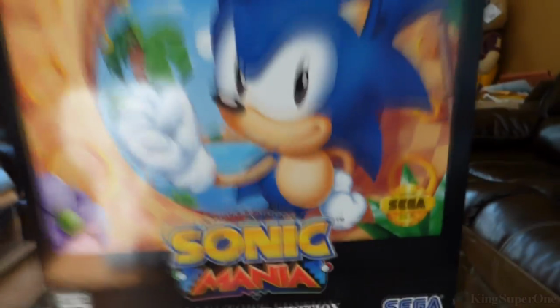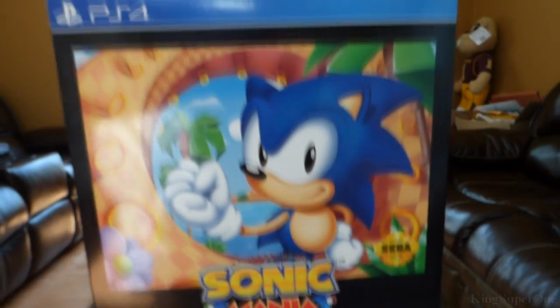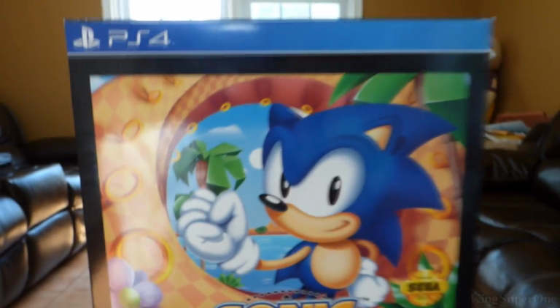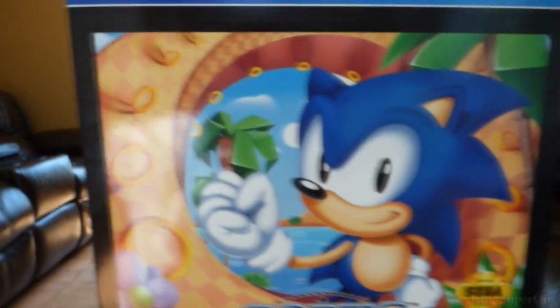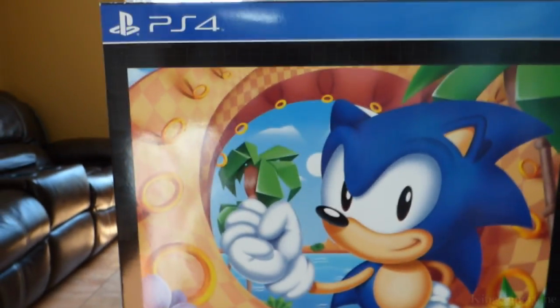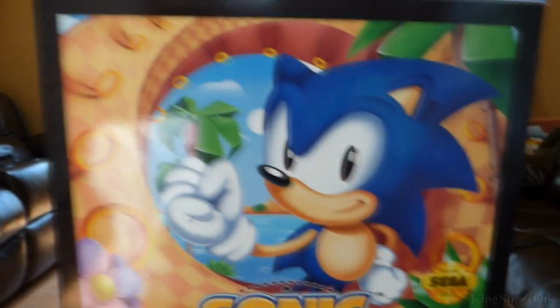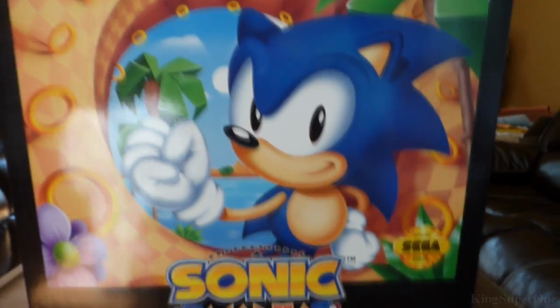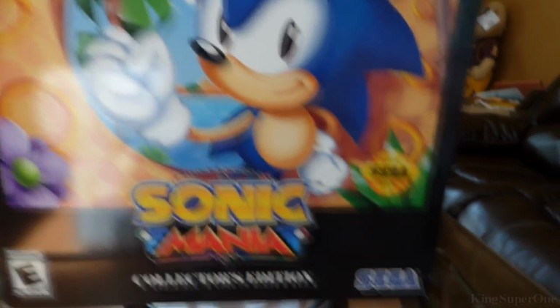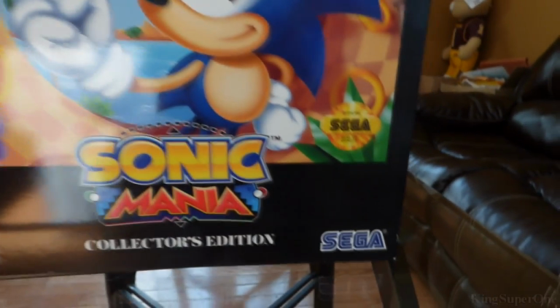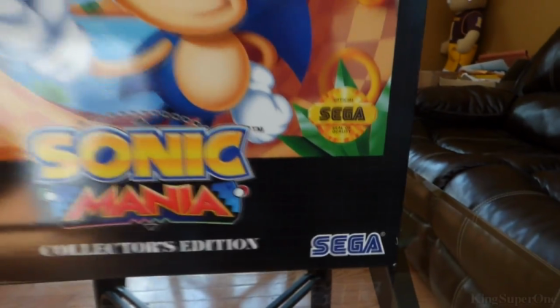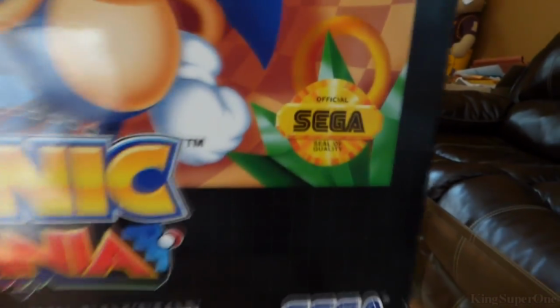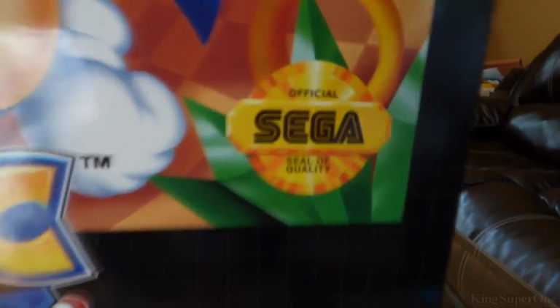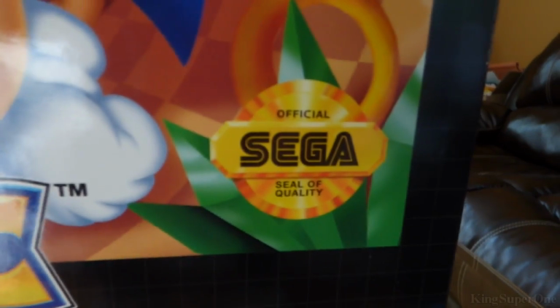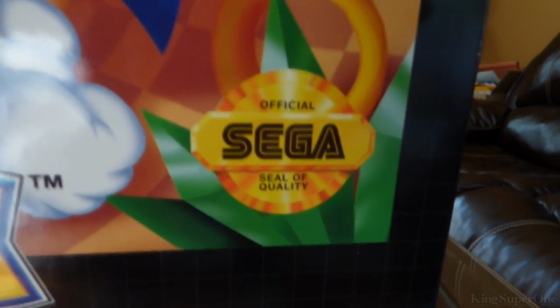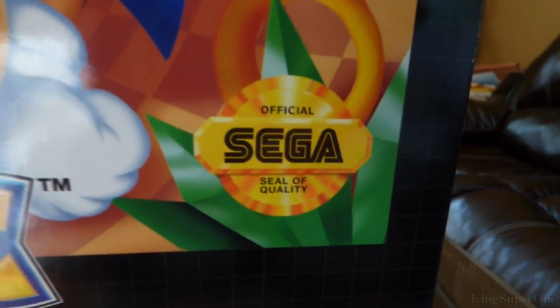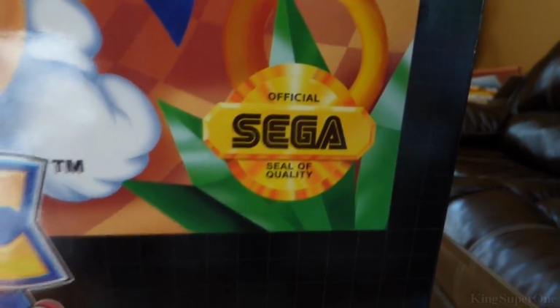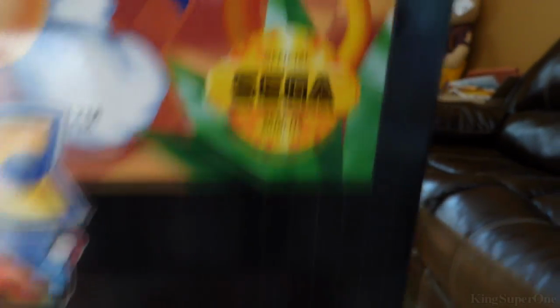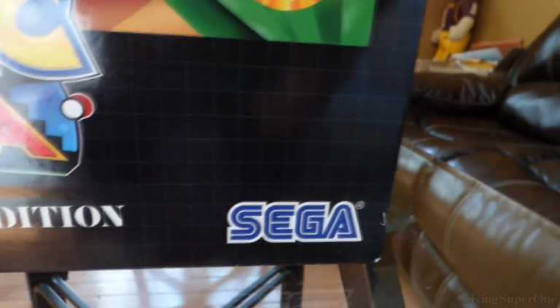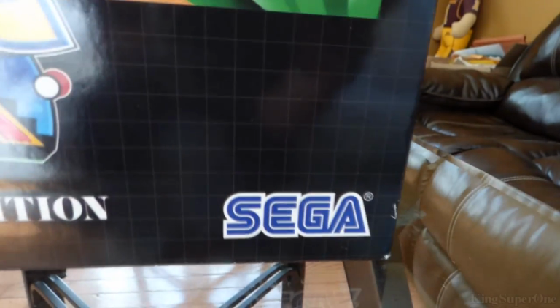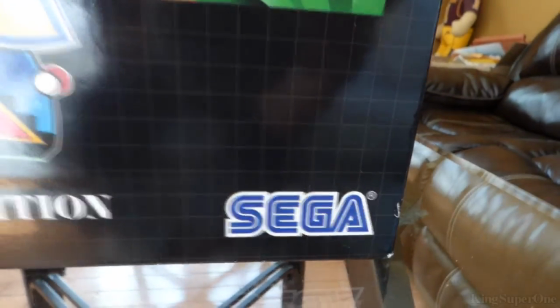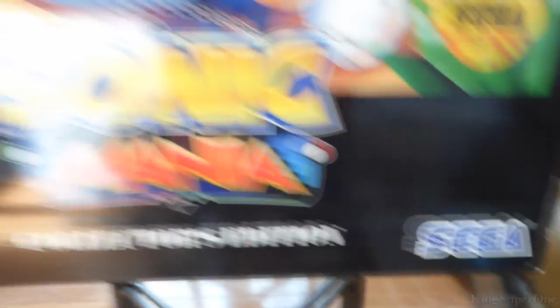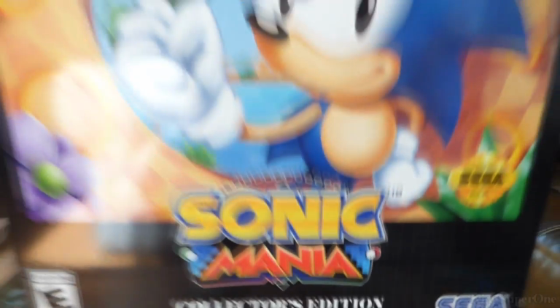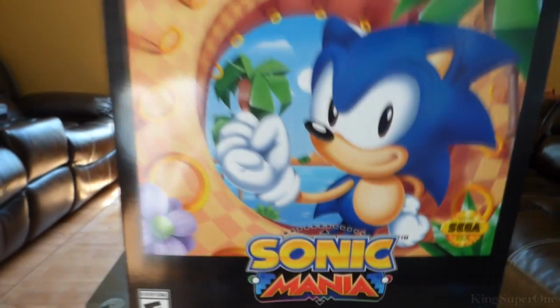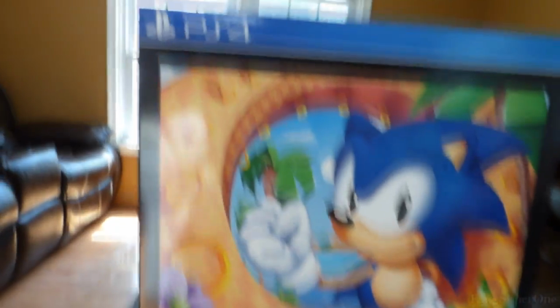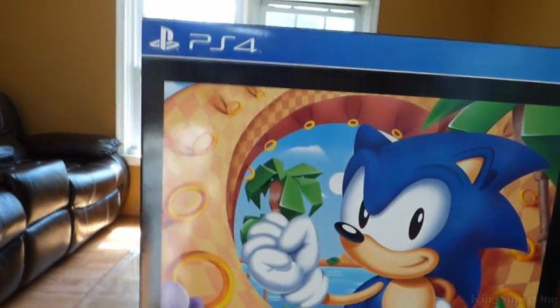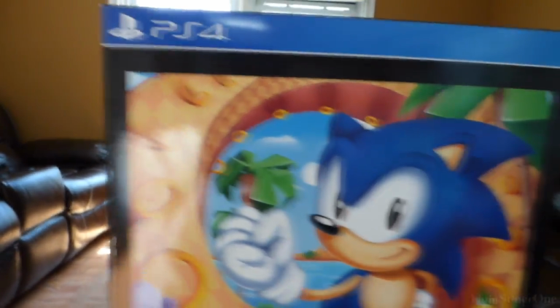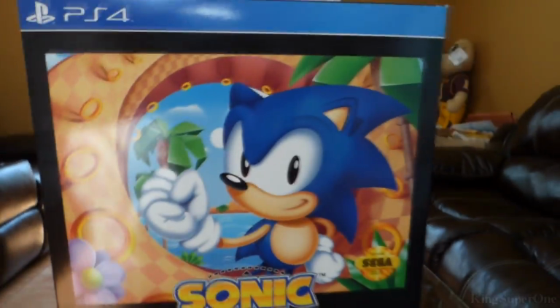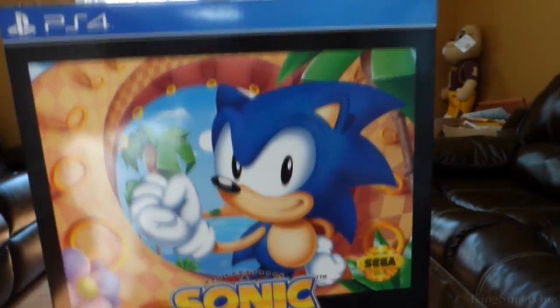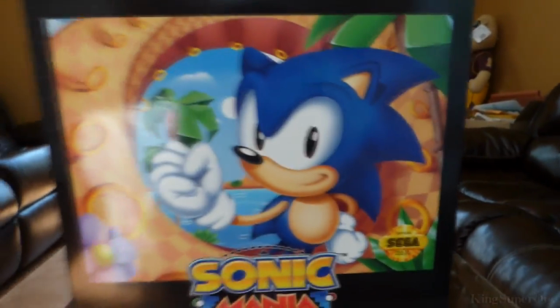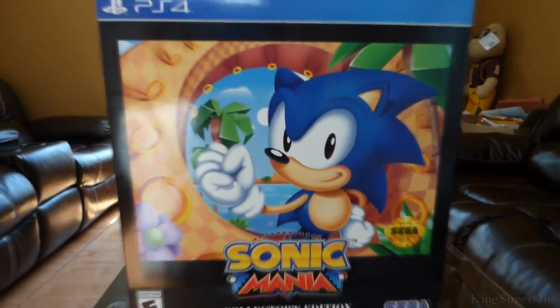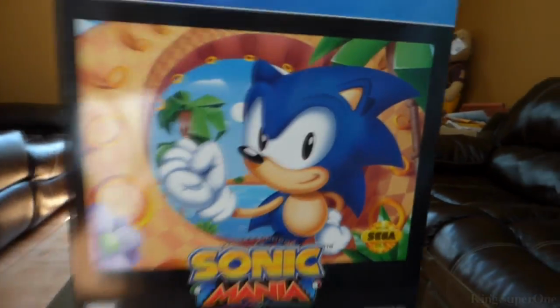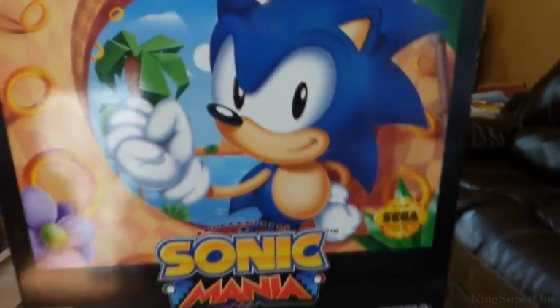Let's check out this front right here. See, this is the PS4 — we have the official Sega seal of quality and Sega right there. But this is not the PlayStation 4, this is the Sega Dreamcast 4.